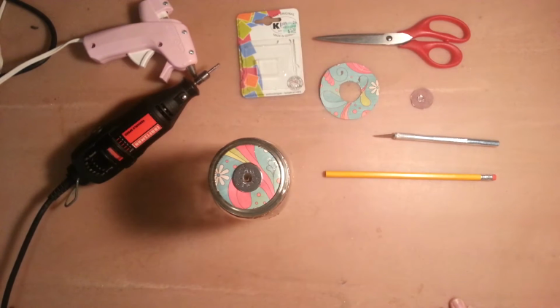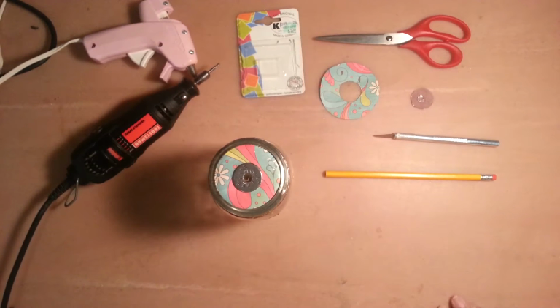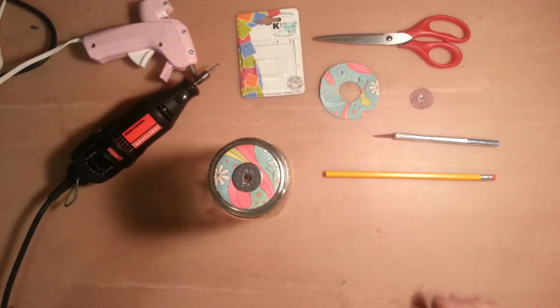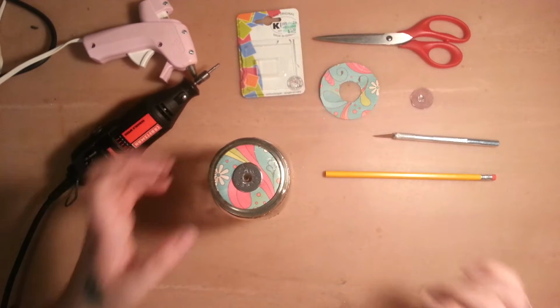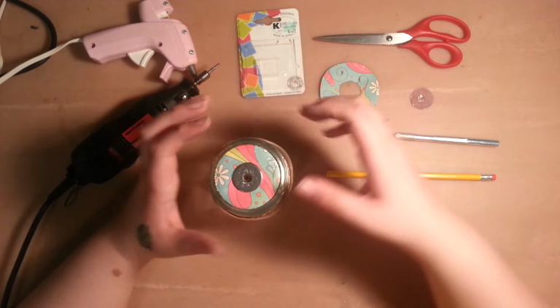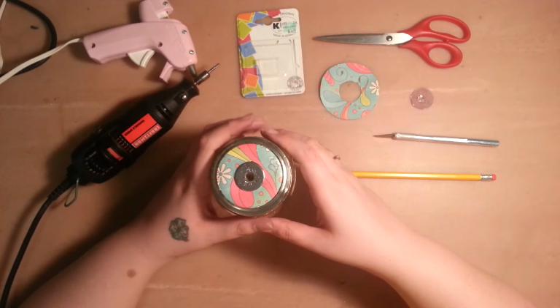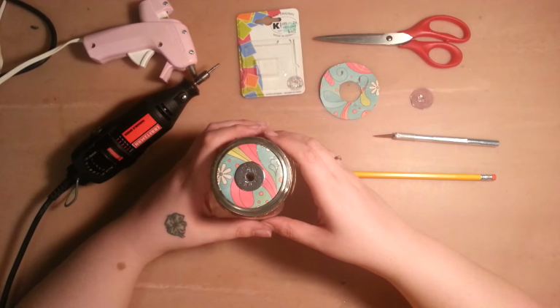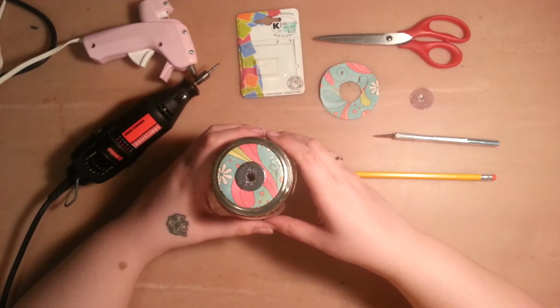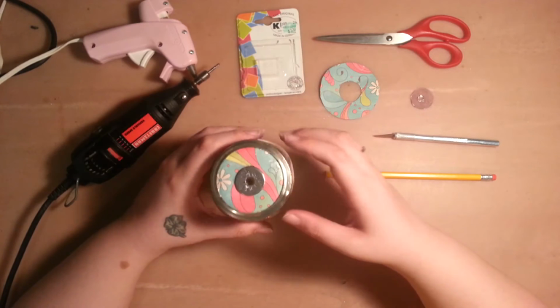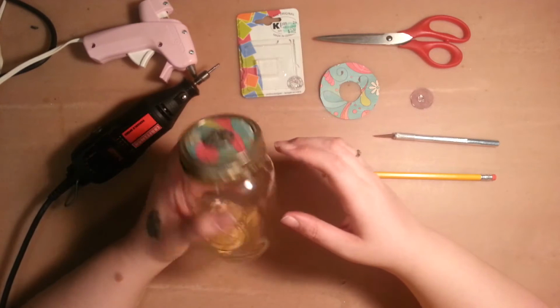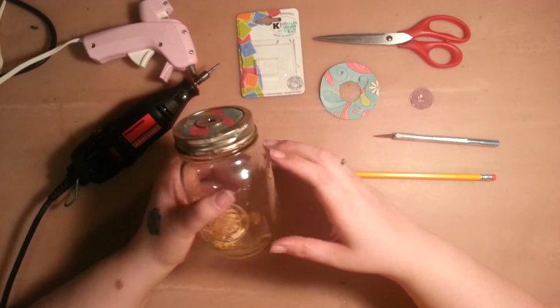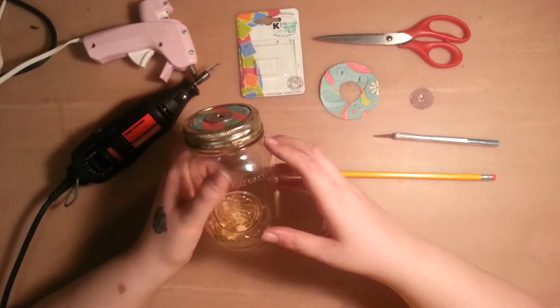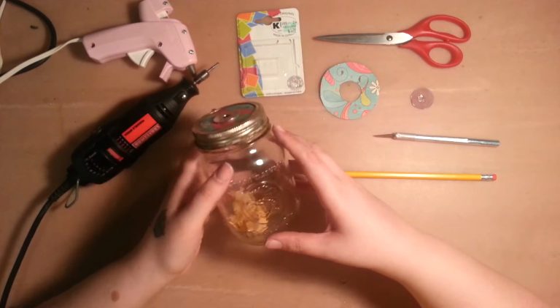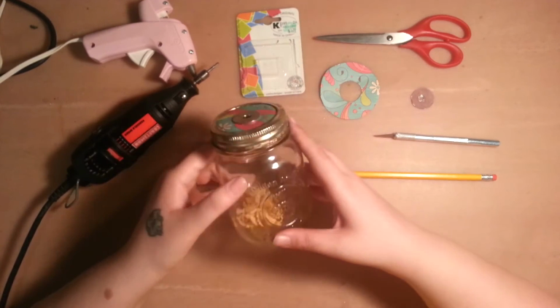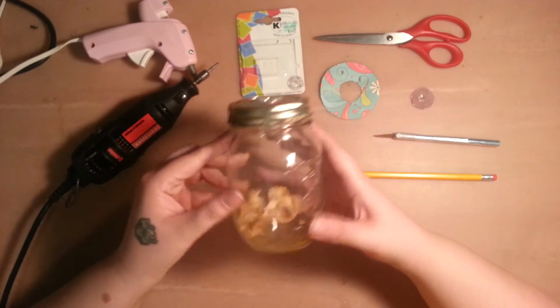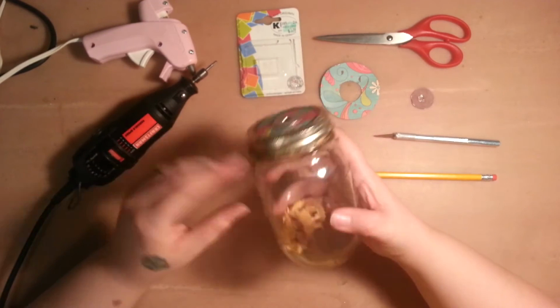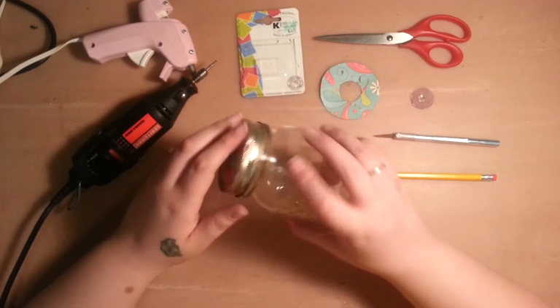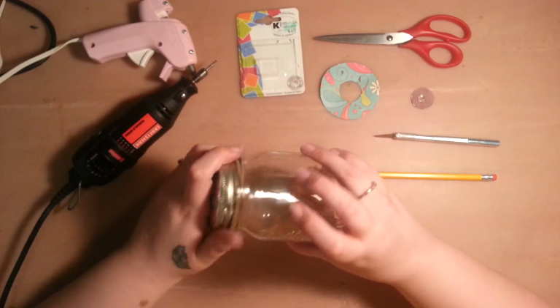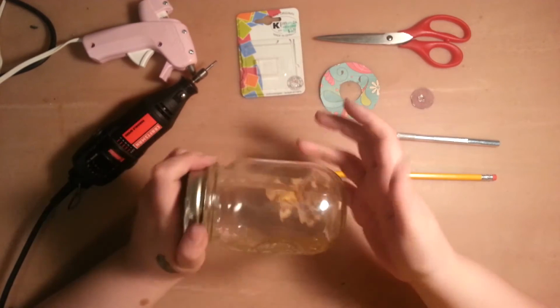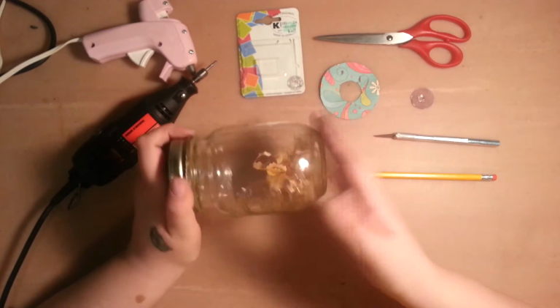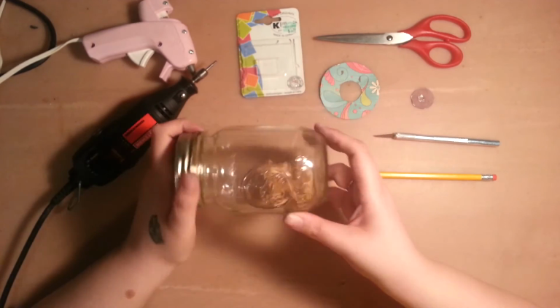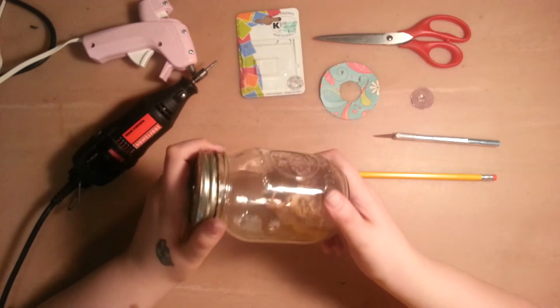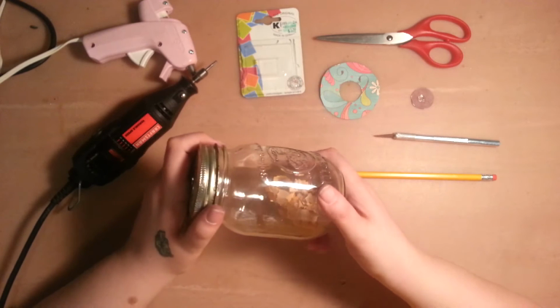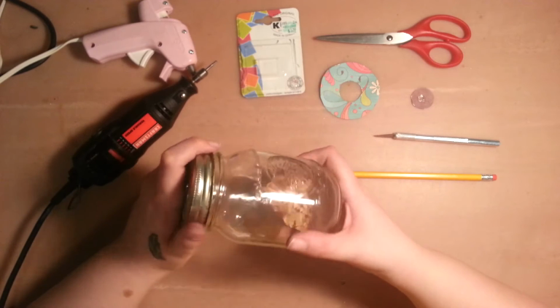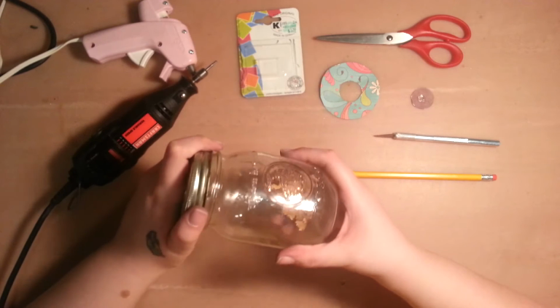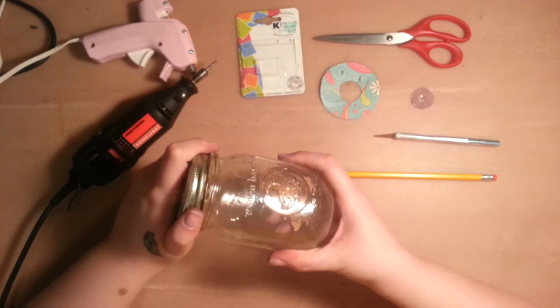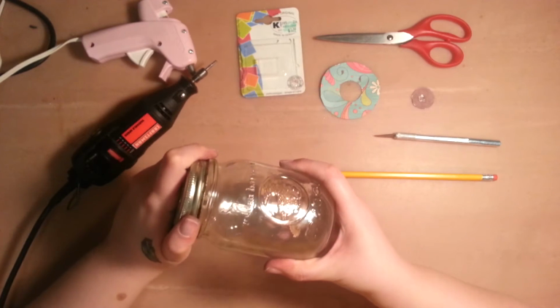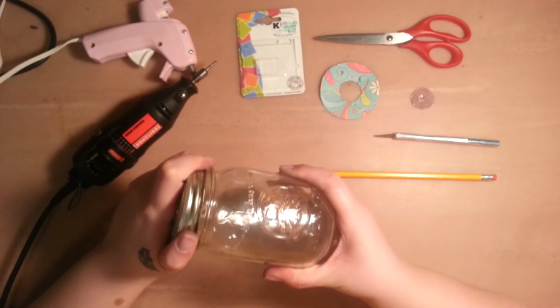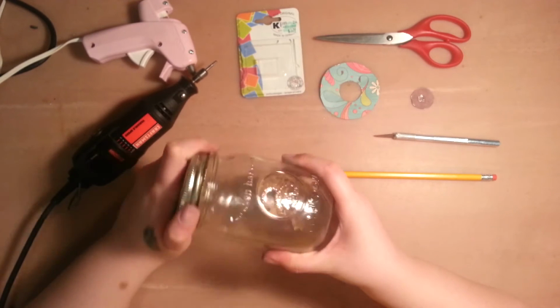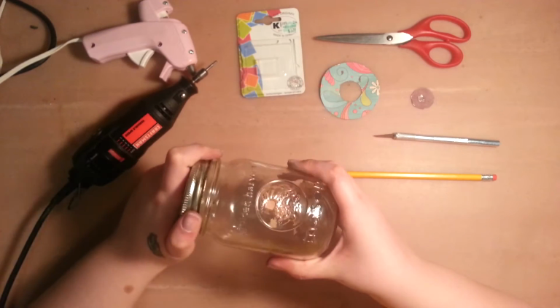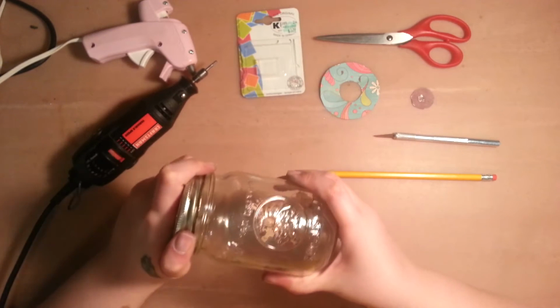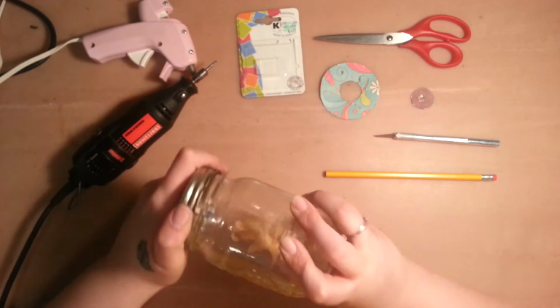Hey guys, it's Ashley Doodles here from My Random Life and I just wanted to come to you today and show you a little project I was working on. It's real simple, really easy.